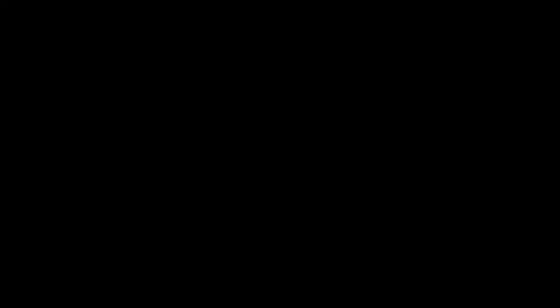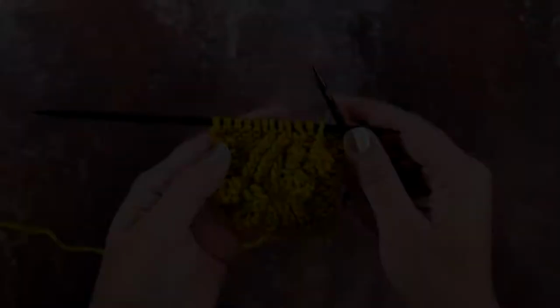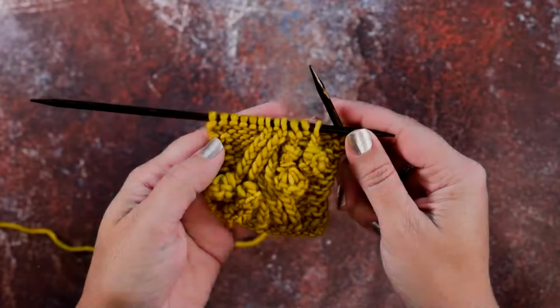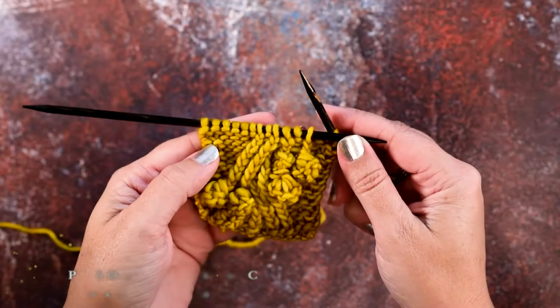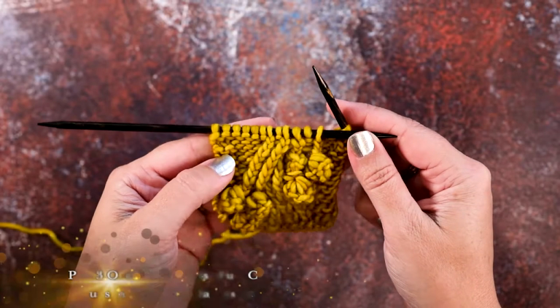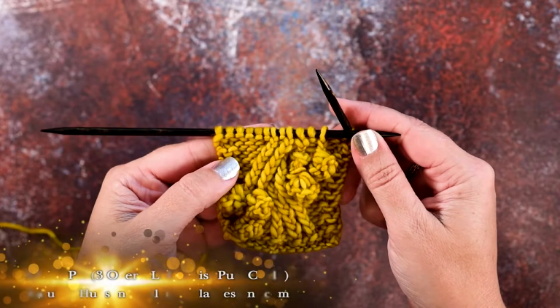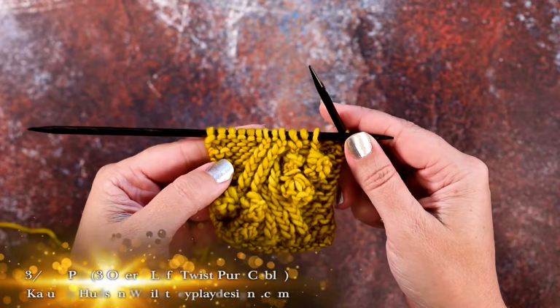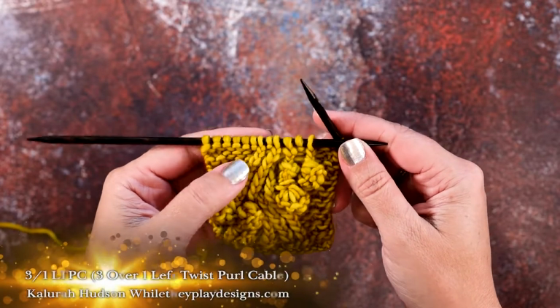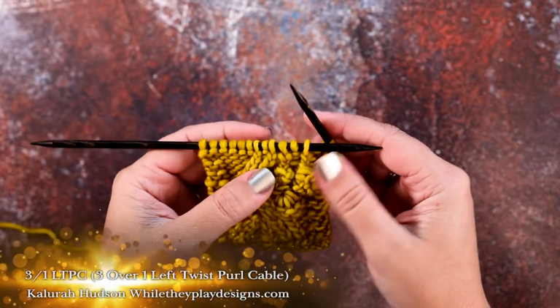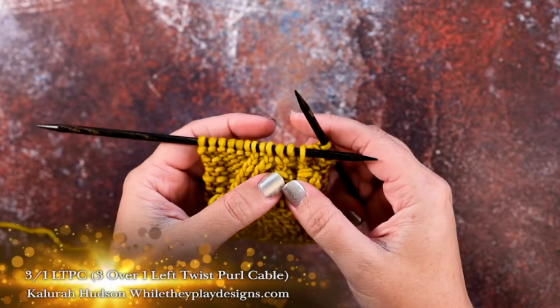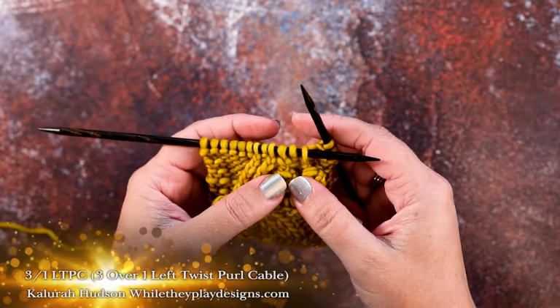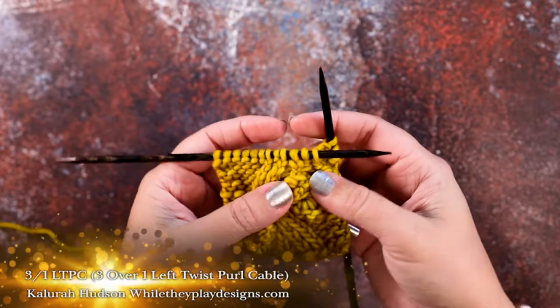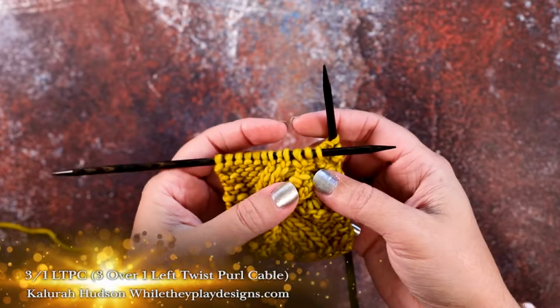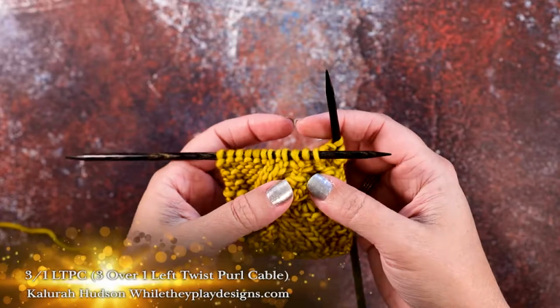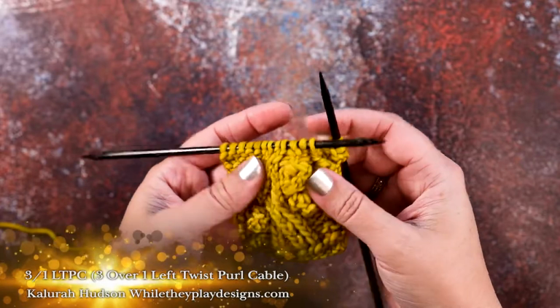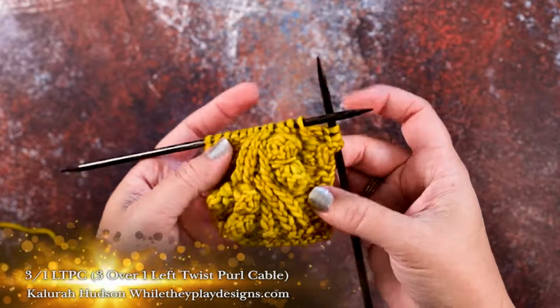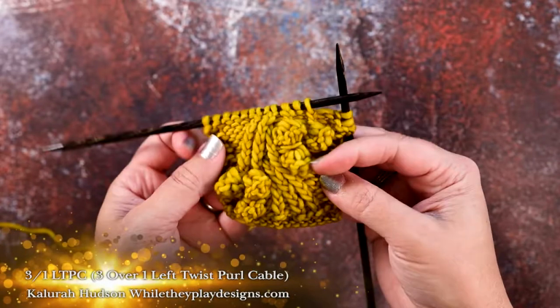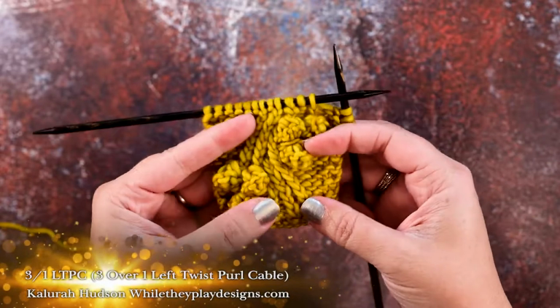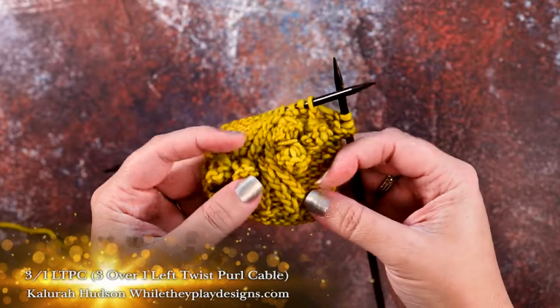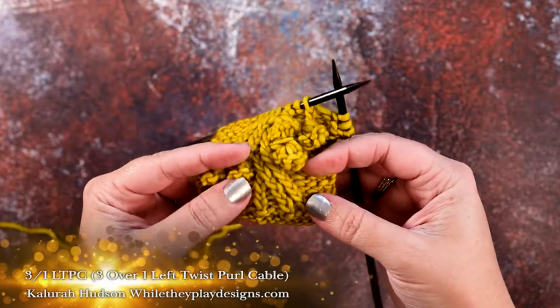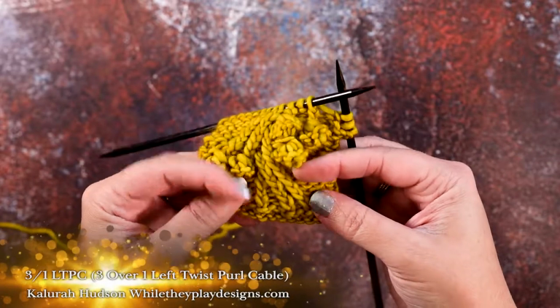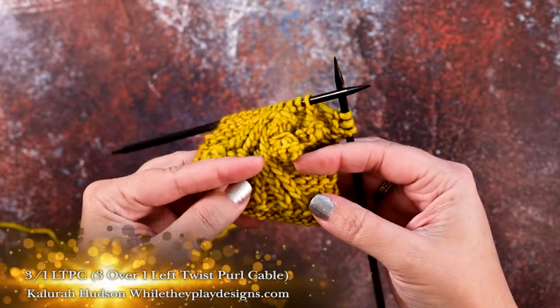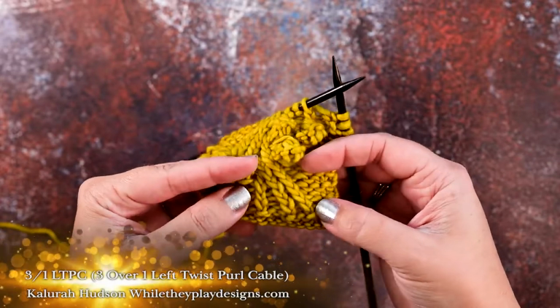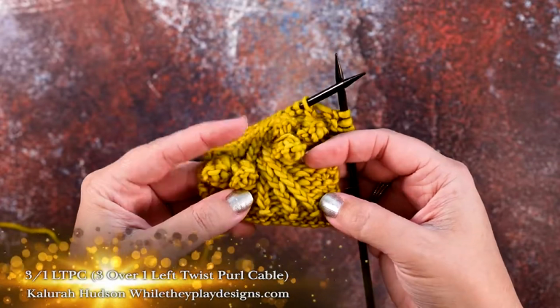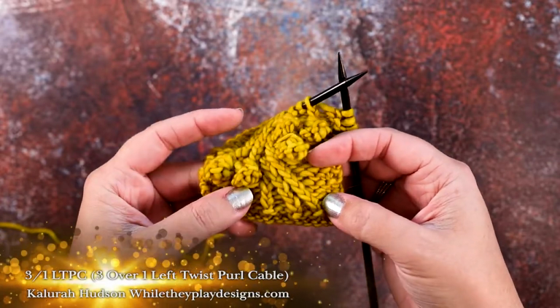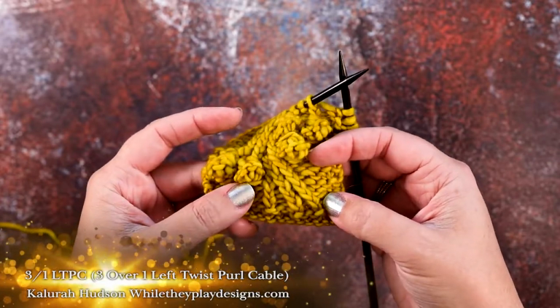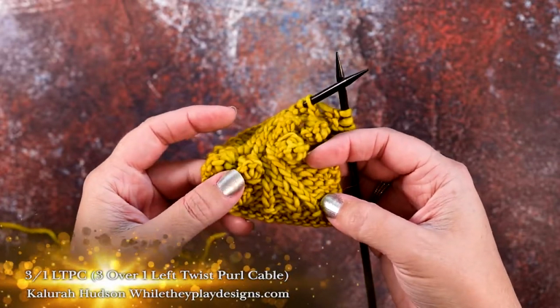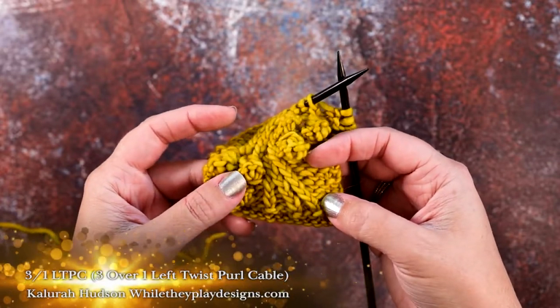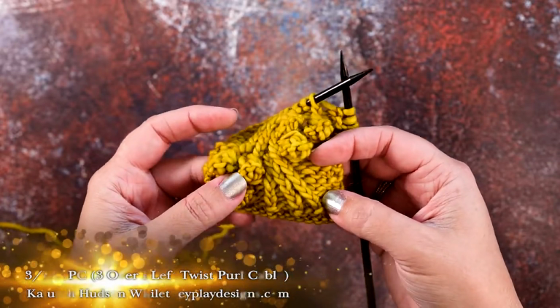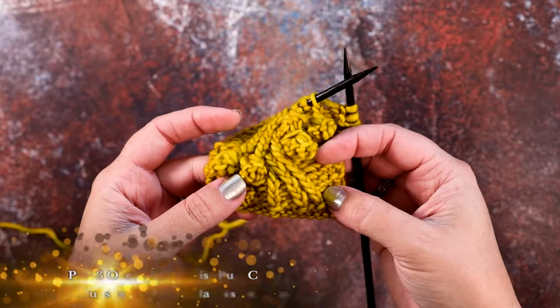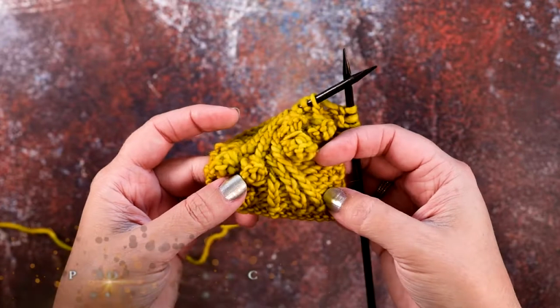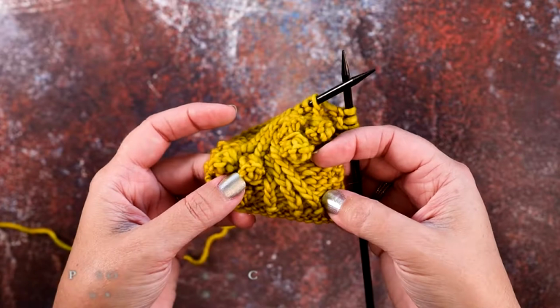Hey guys, this is Clara Hudson of While They Play Designs, and in today's video I'm going to be showing you how to do a 3 over 1 LT, or 3 over 1 left twist cable.